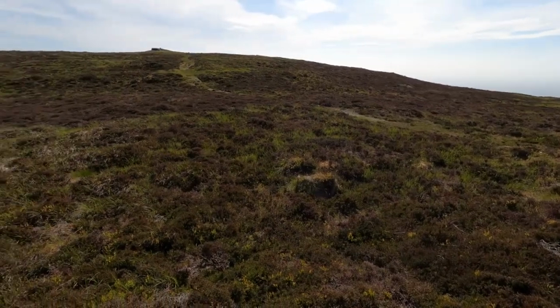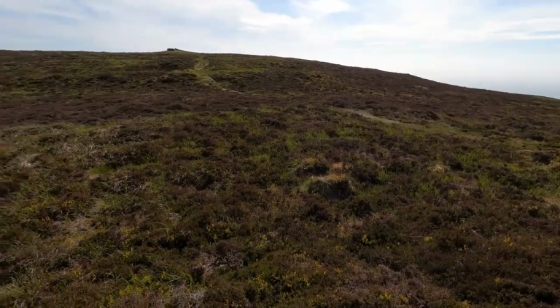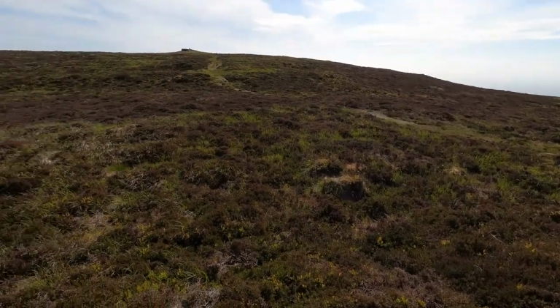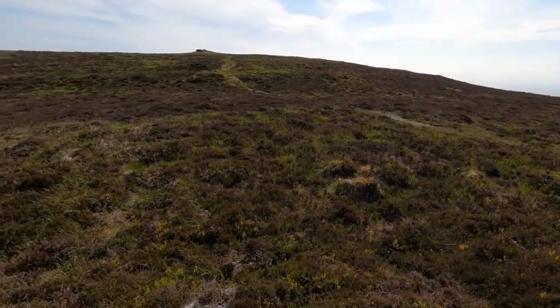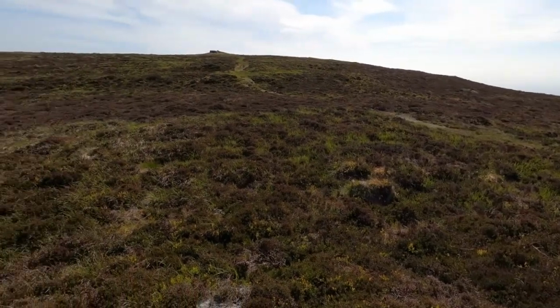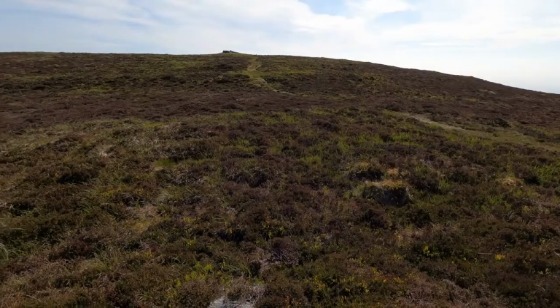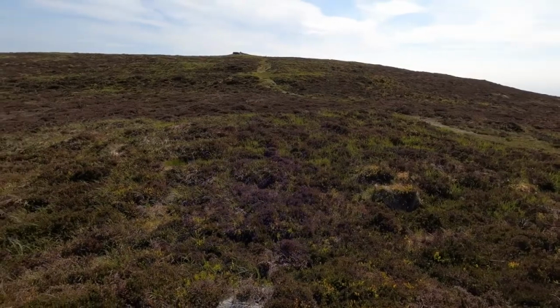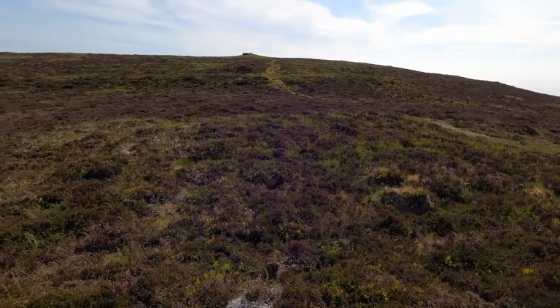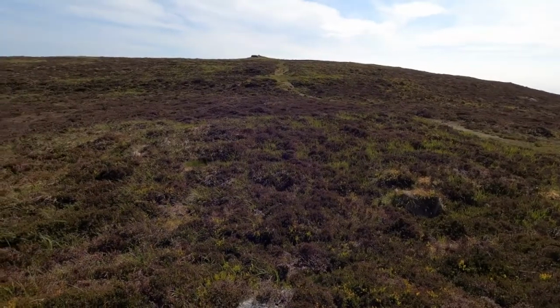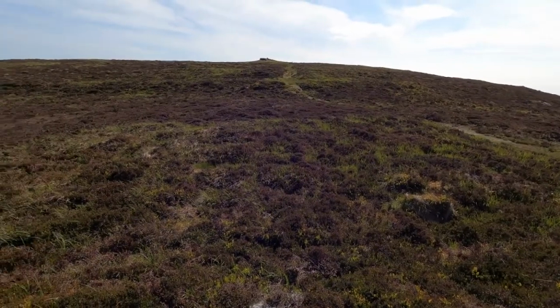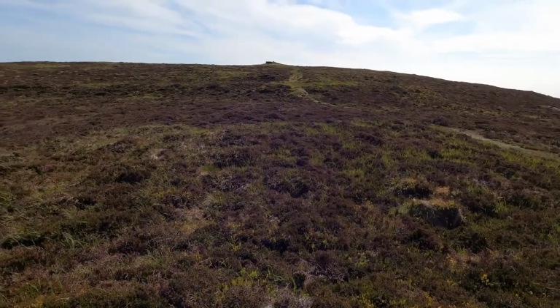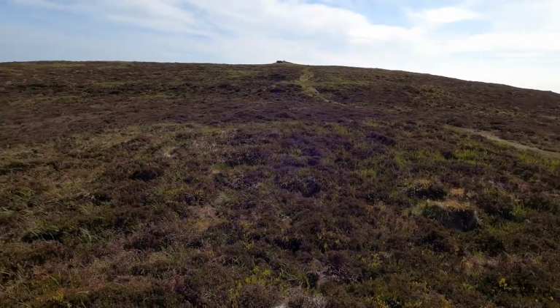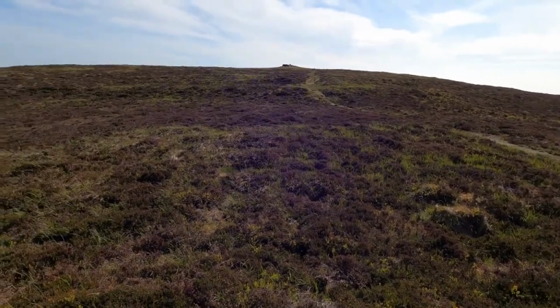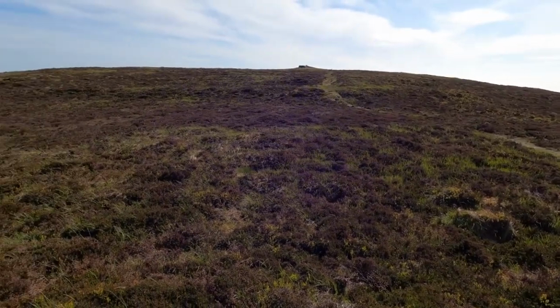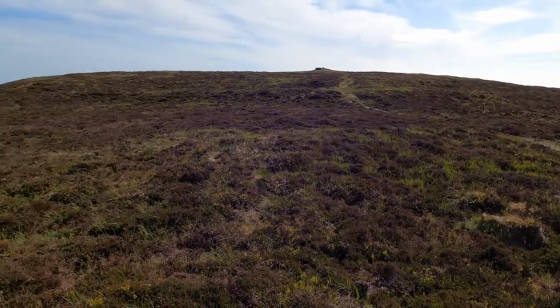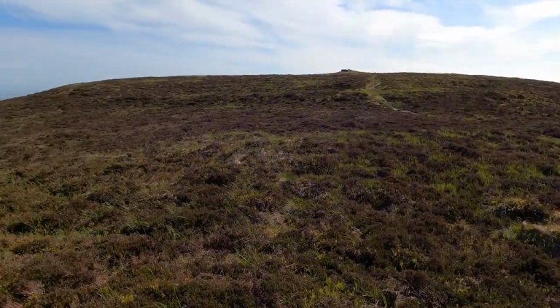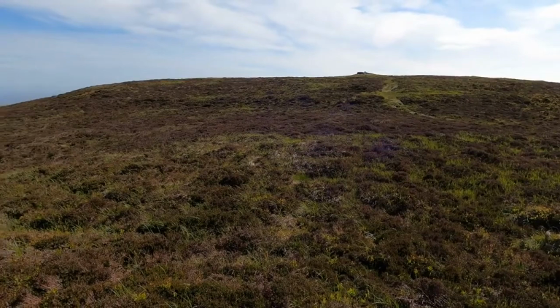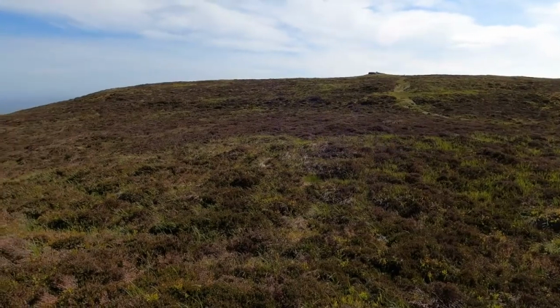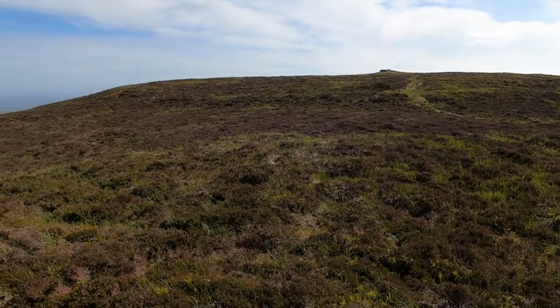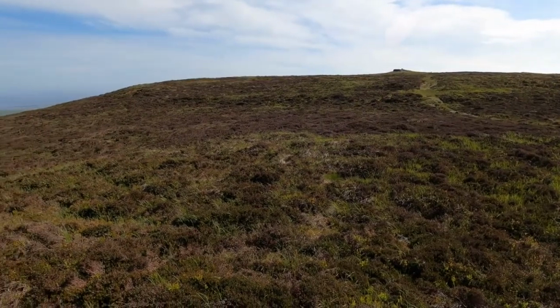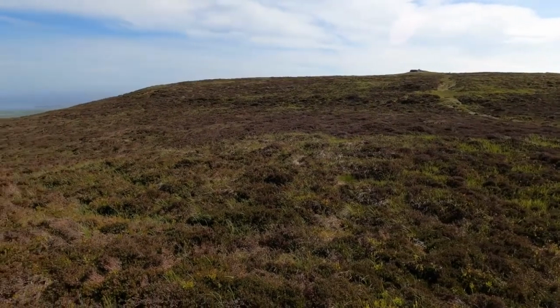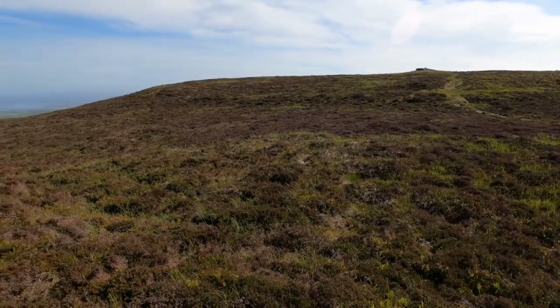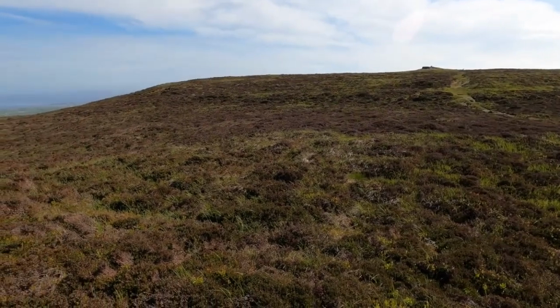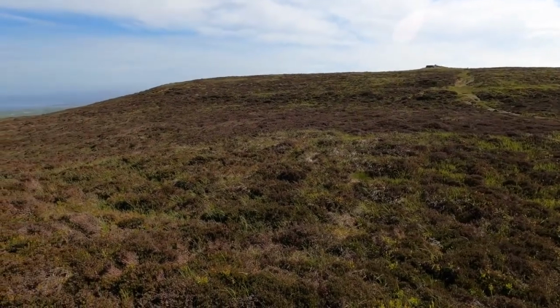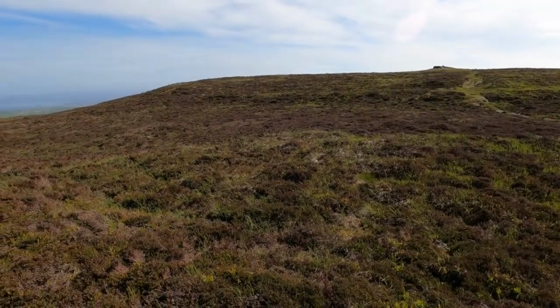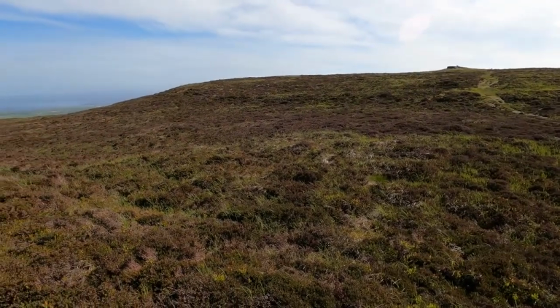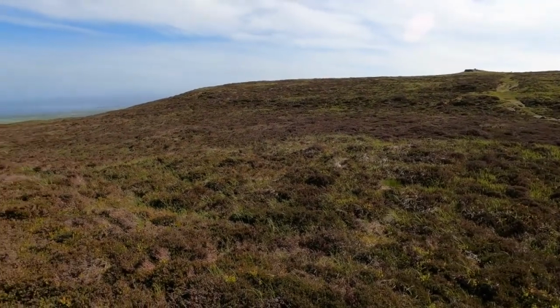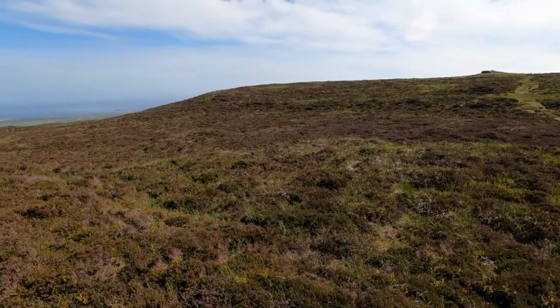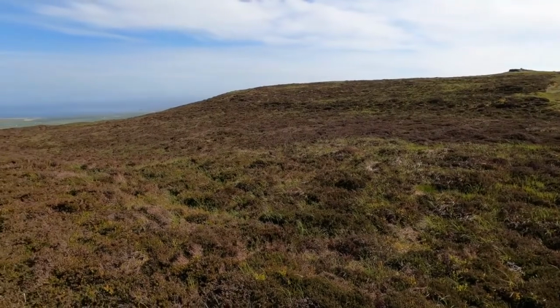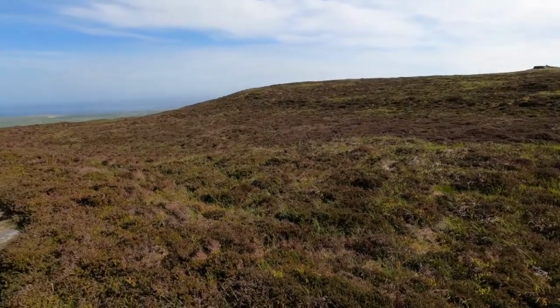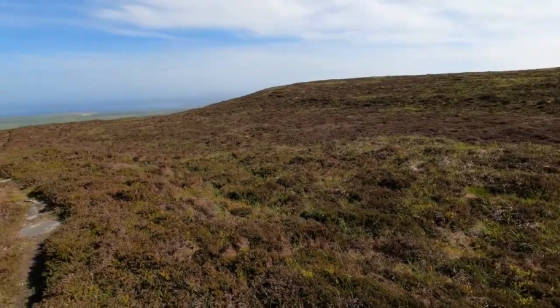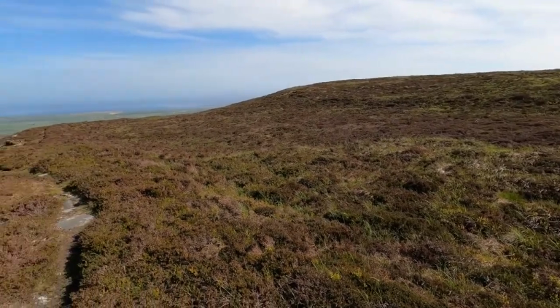Just looking here from the outer rampart on South Barrule to the very top. On the top there would have been a whole series of hut circles almost 3,000 years ago — places where people lived, stored, and kept things.